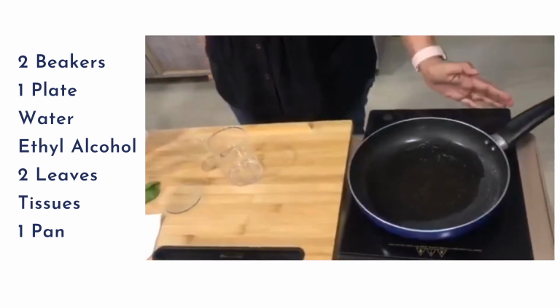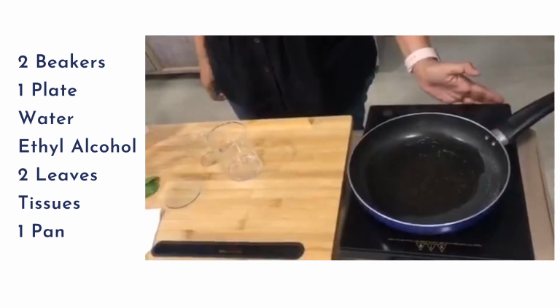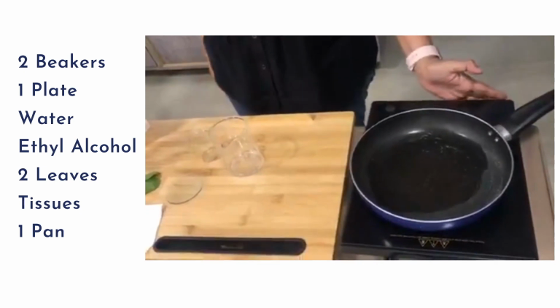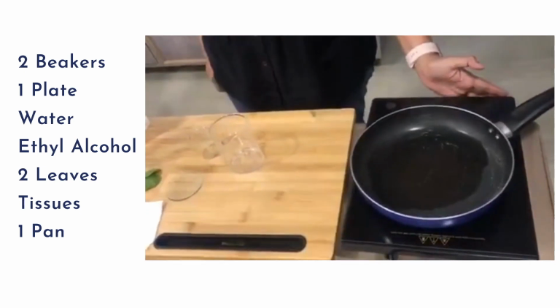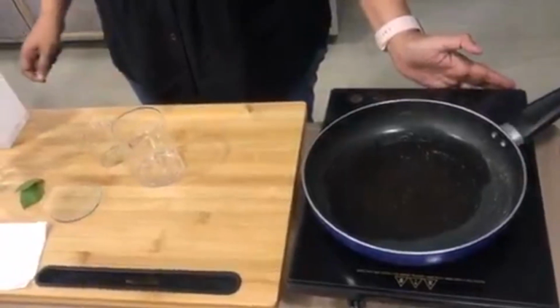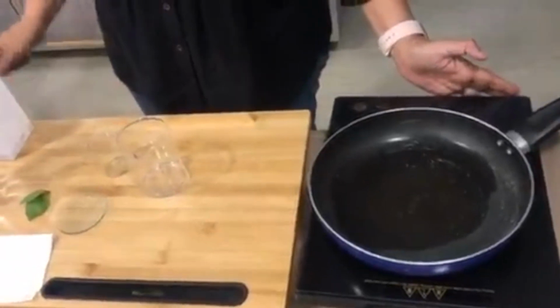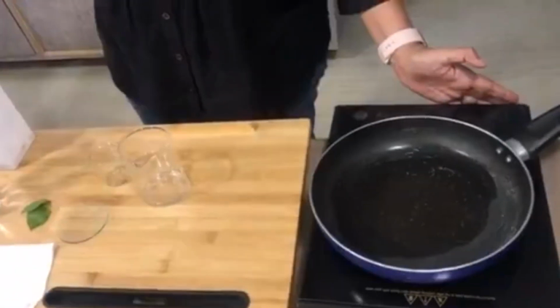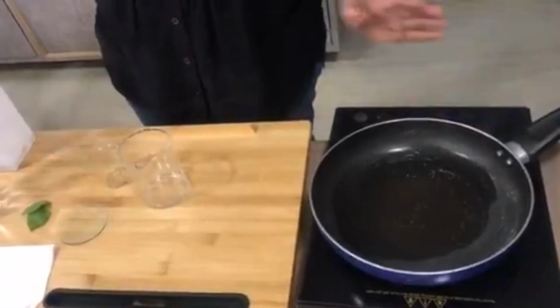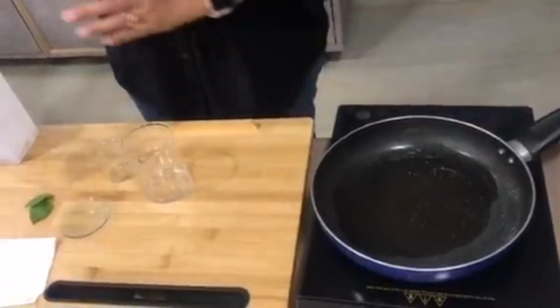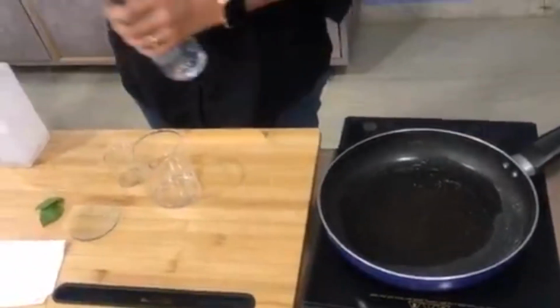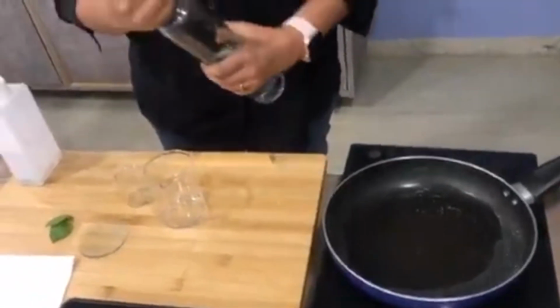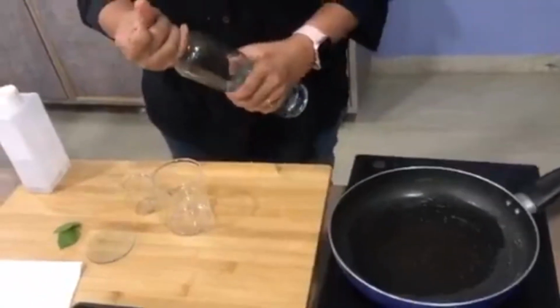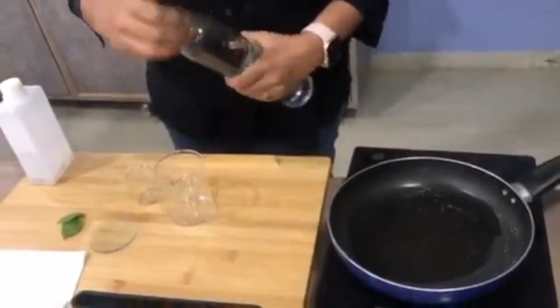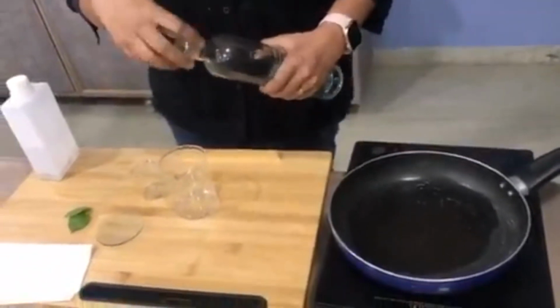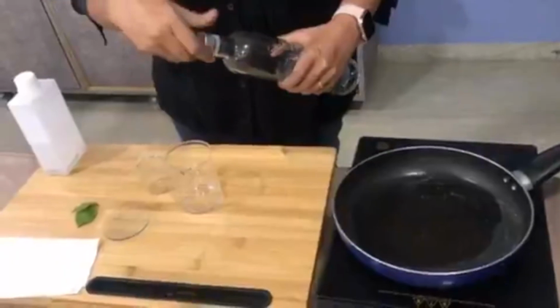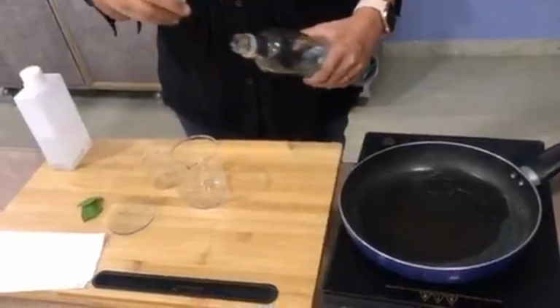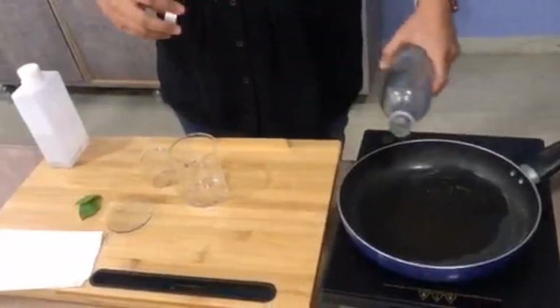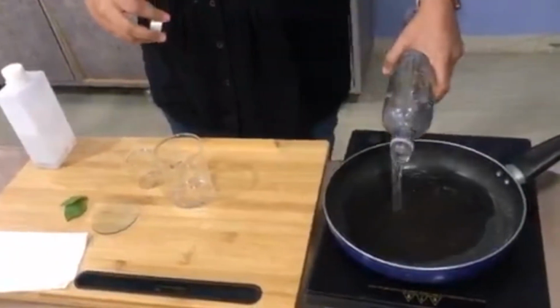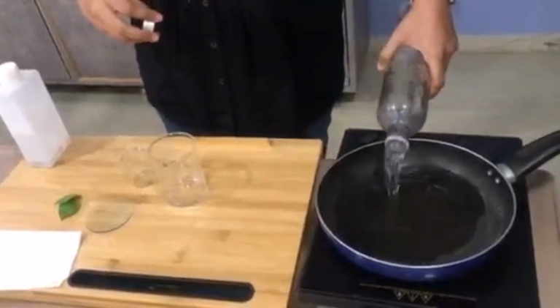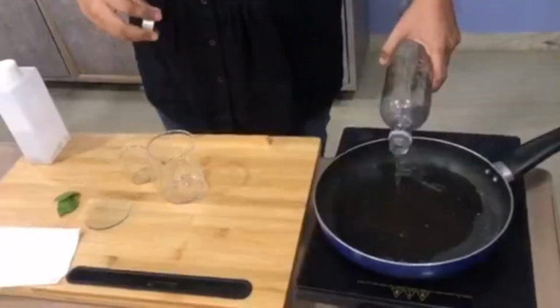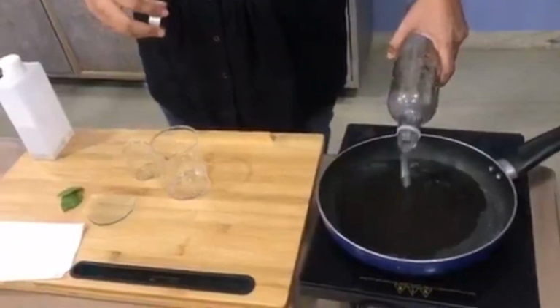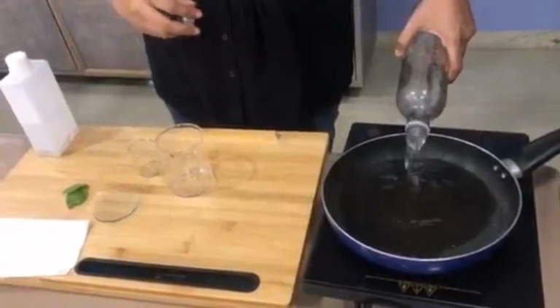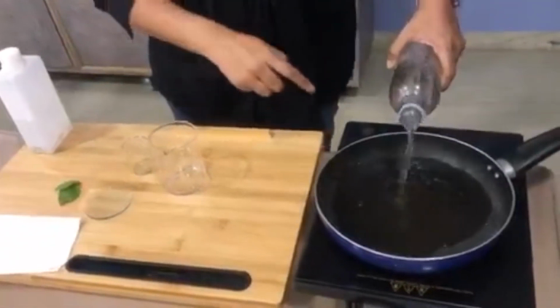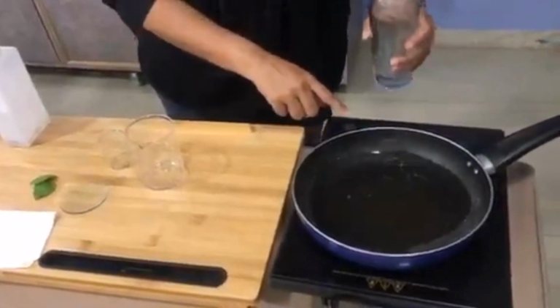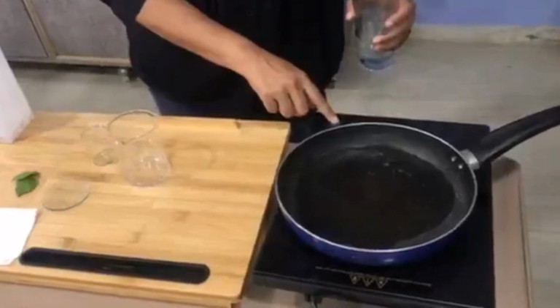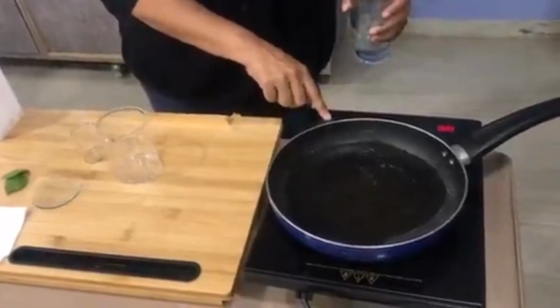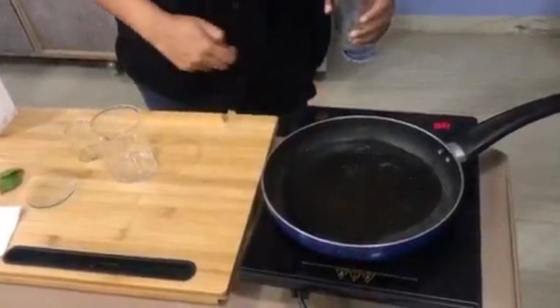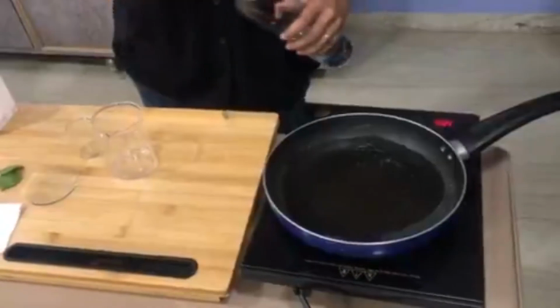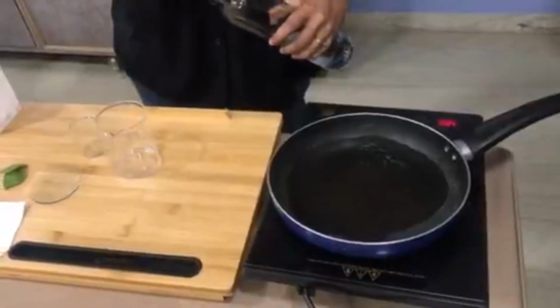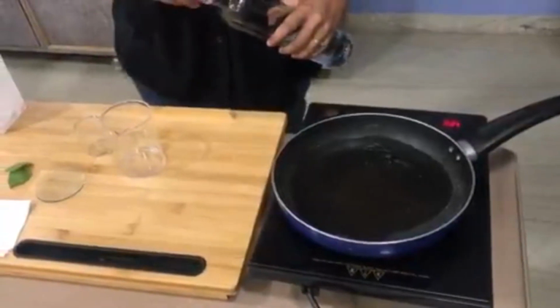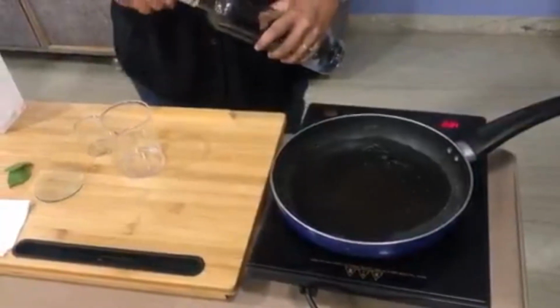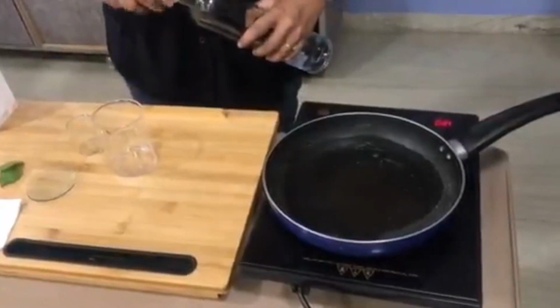So let's begin the experiment. I'm going to take some water, pour it into the pan, and put it to heat.